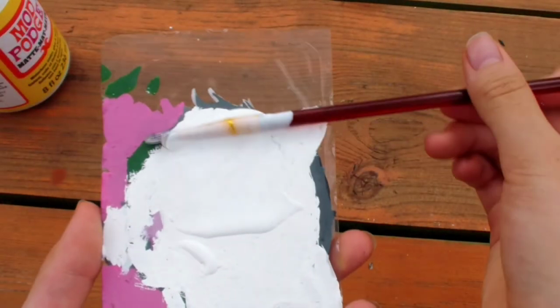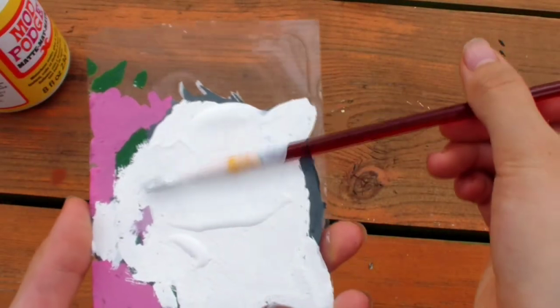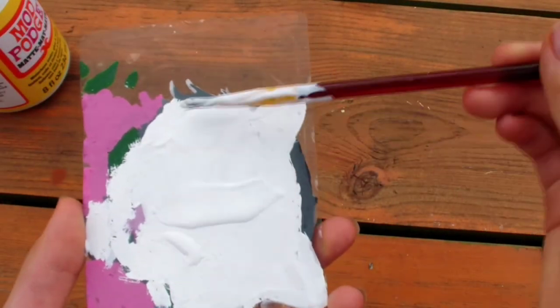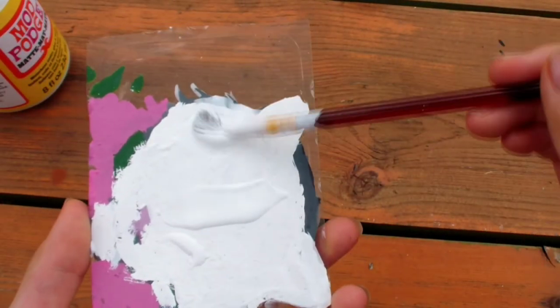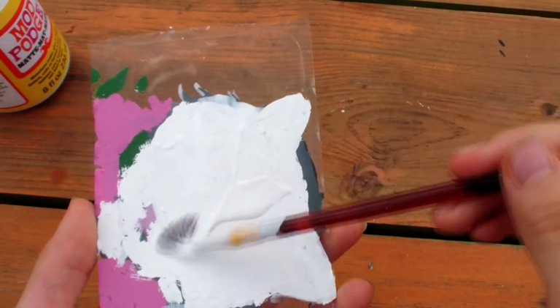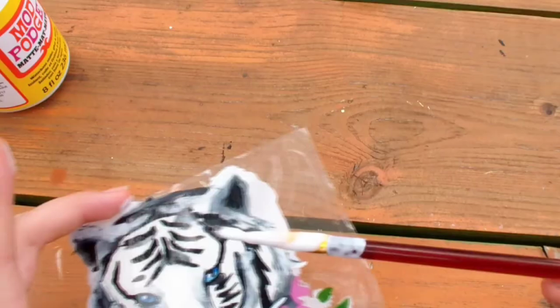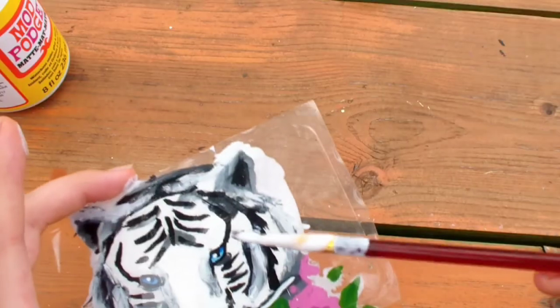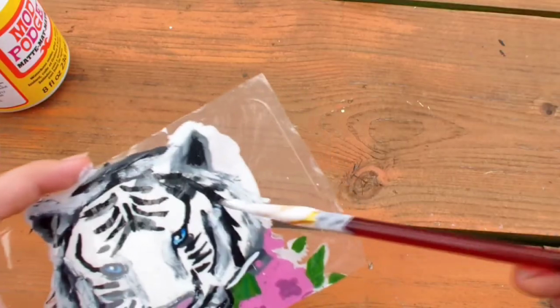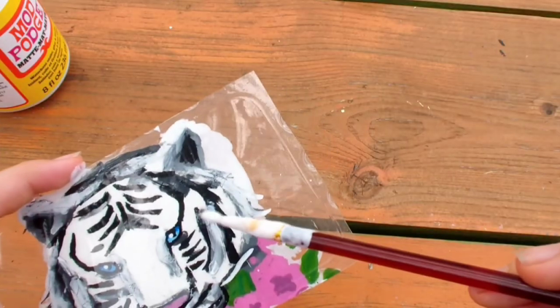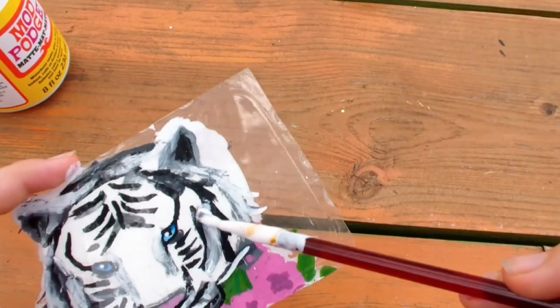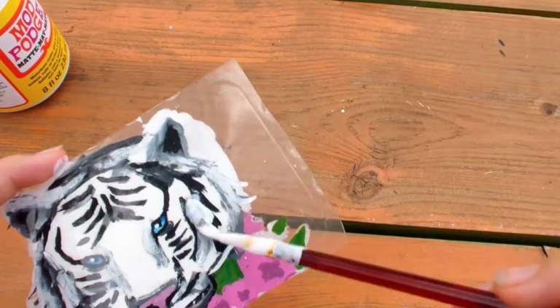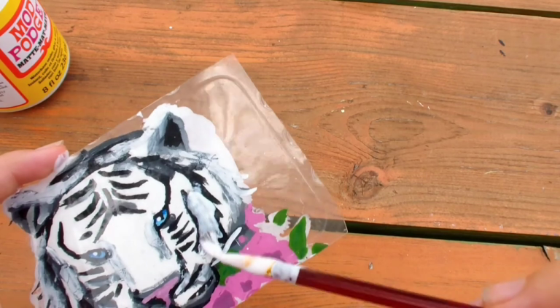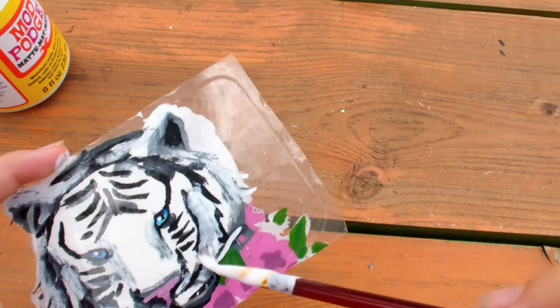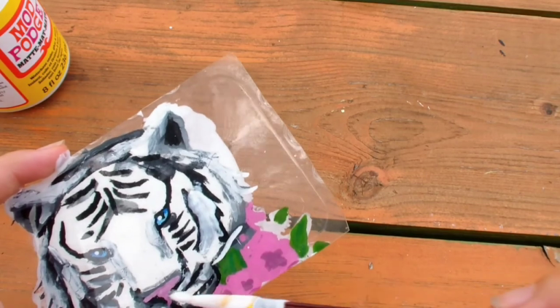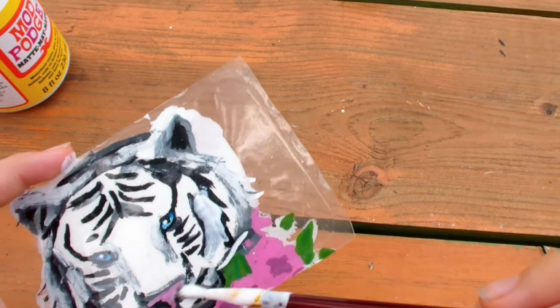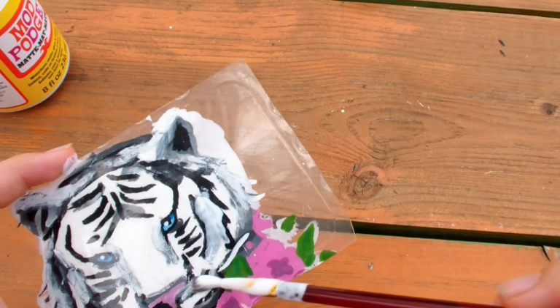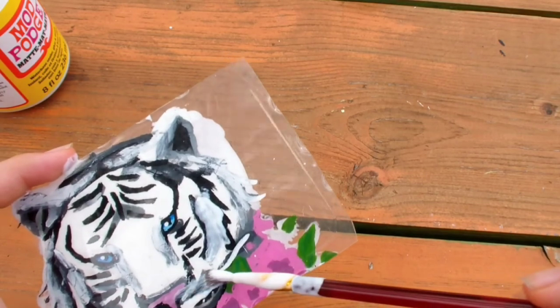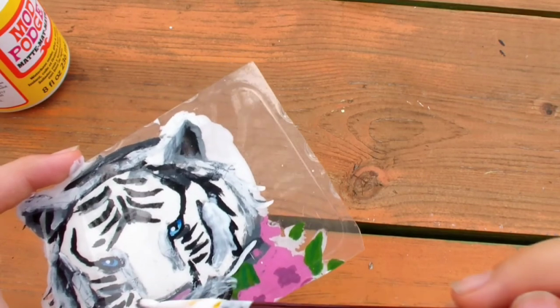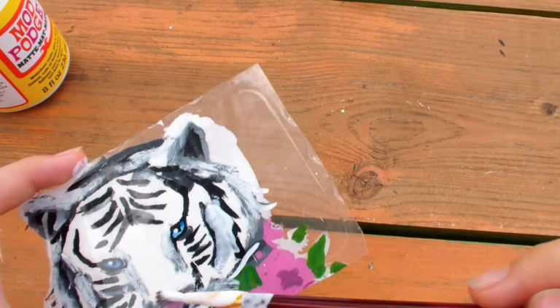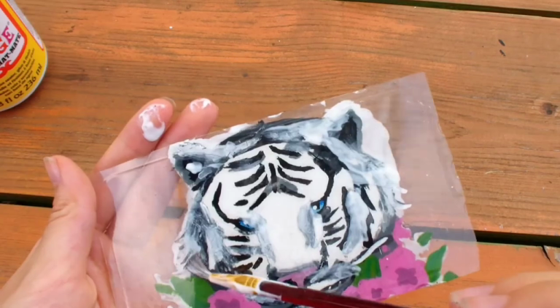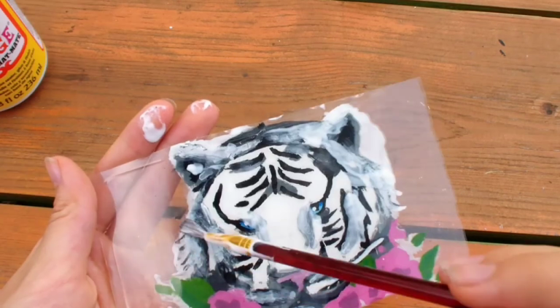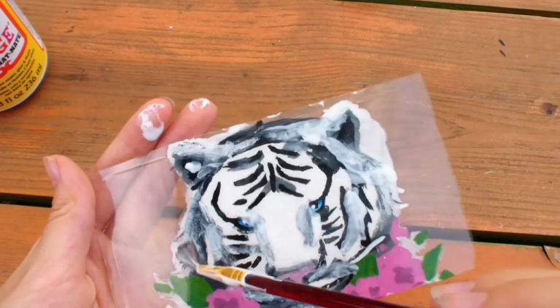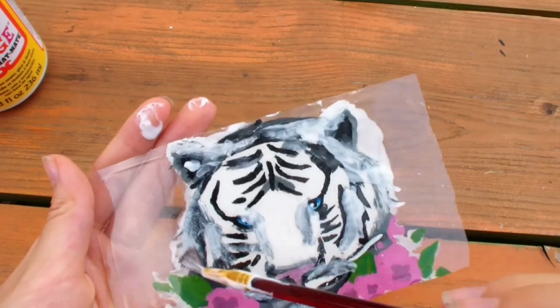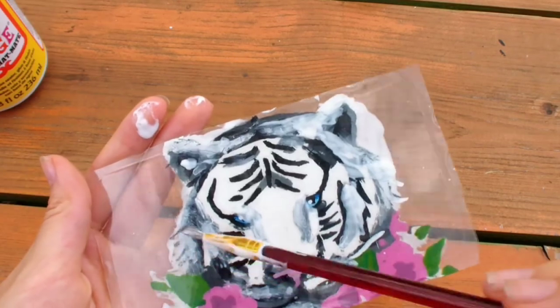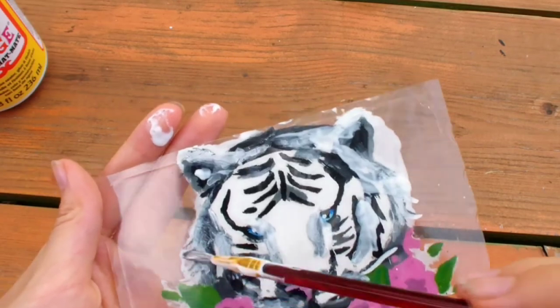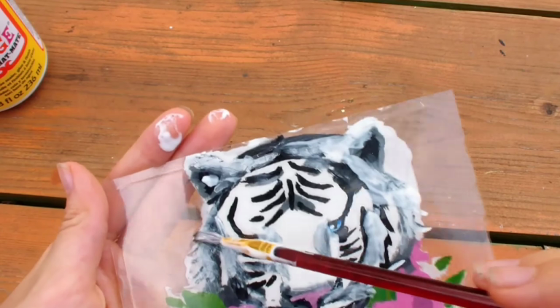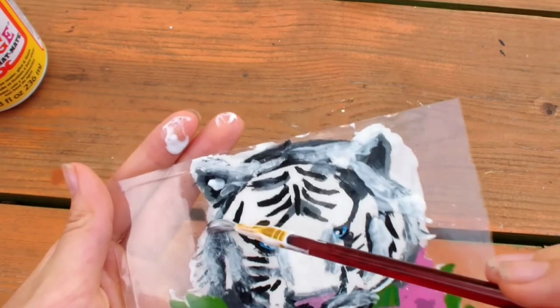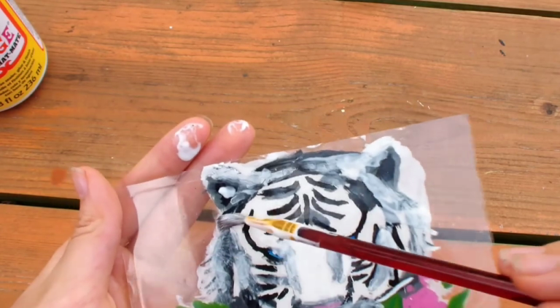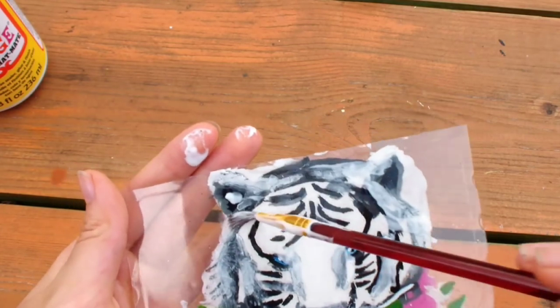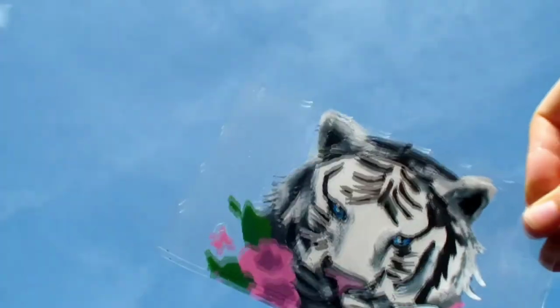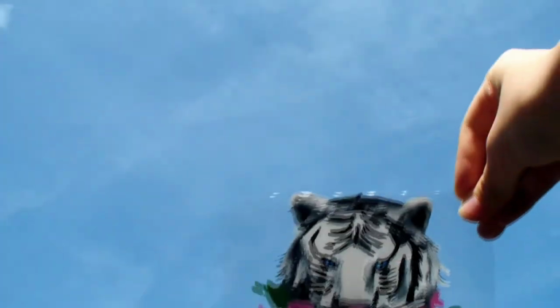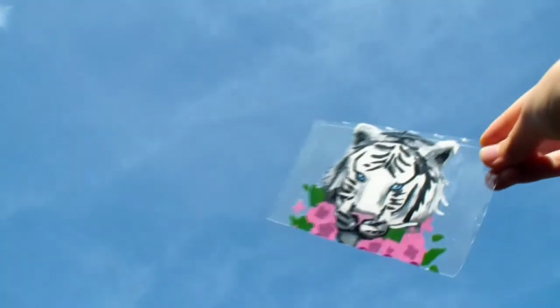Put Mod Podge wherever you have paint, even on the front side. But be careful because the Mod Podge has texture, so don't try to put it on the clear unpainted parts too much. And now we're done.